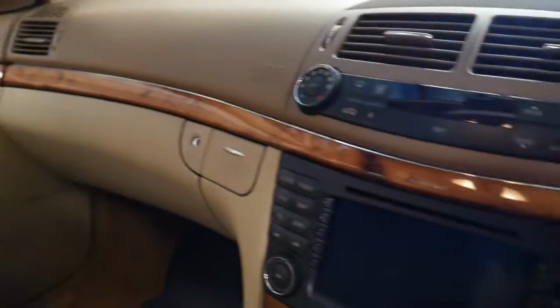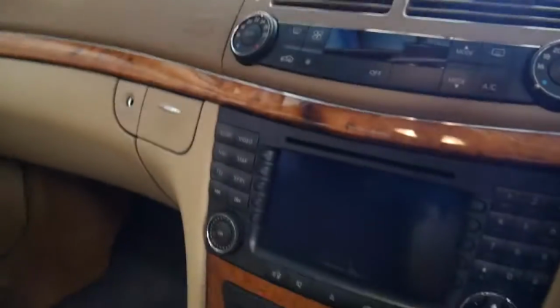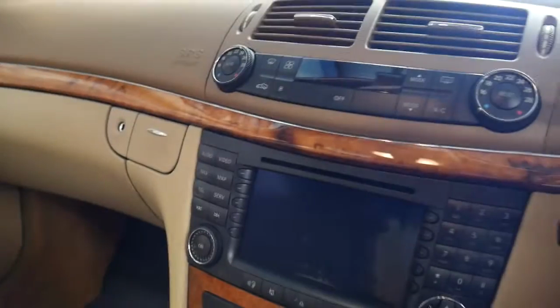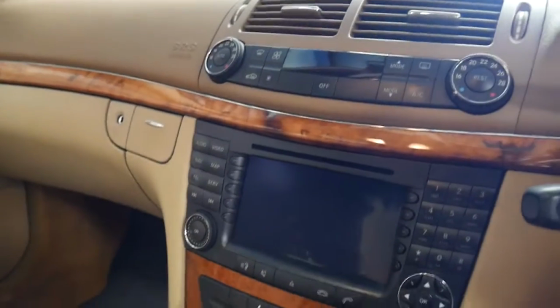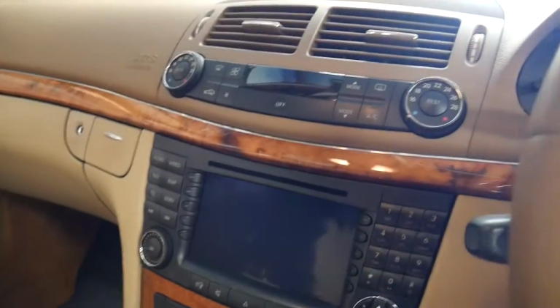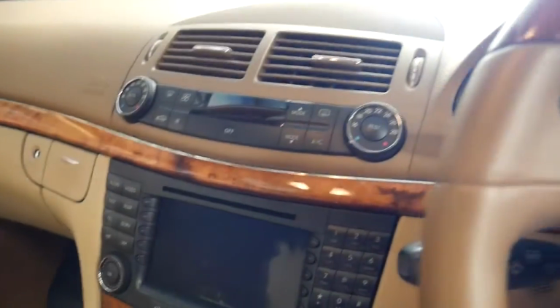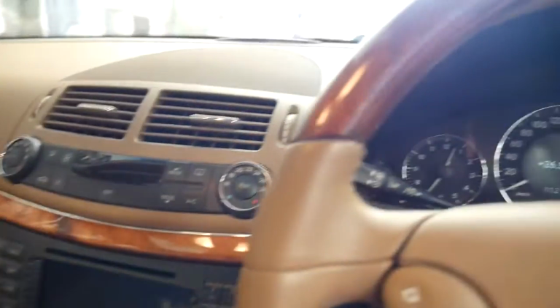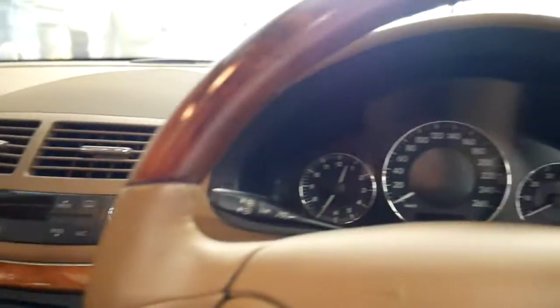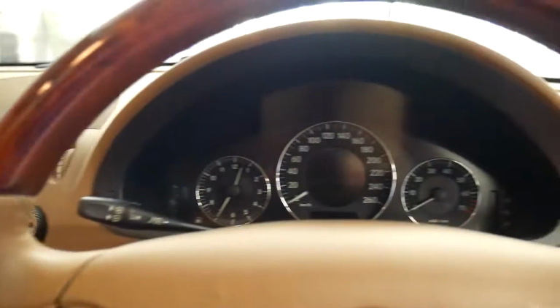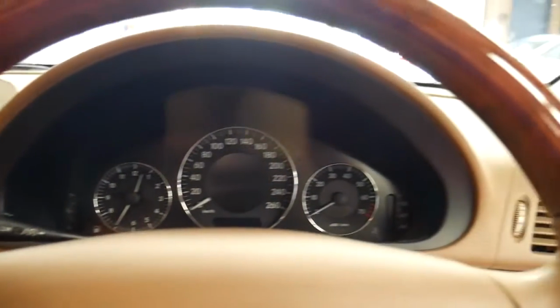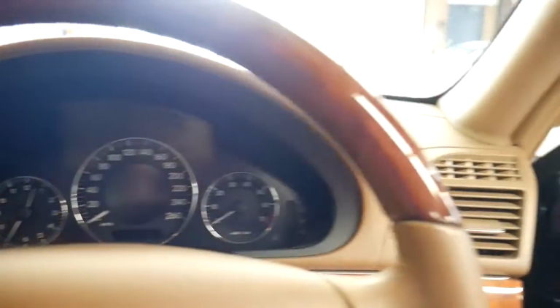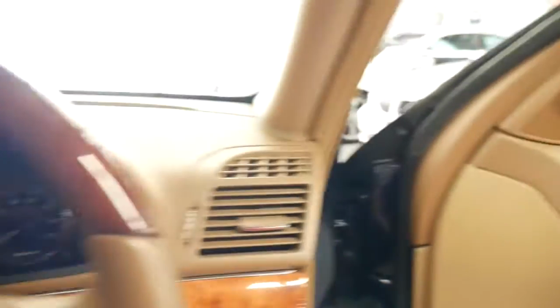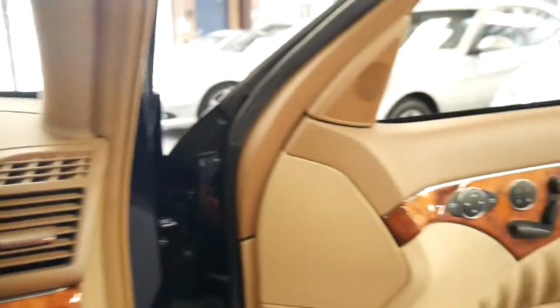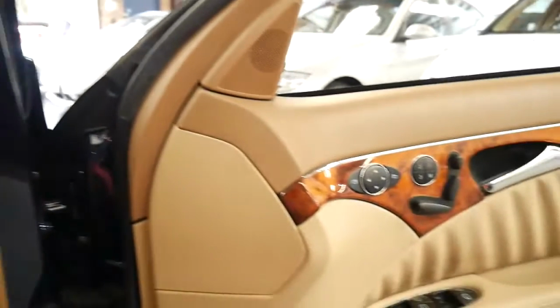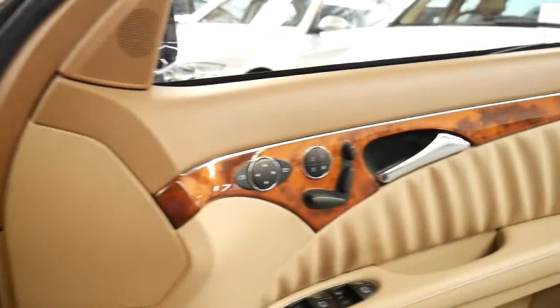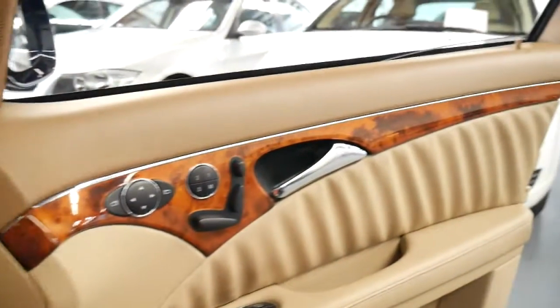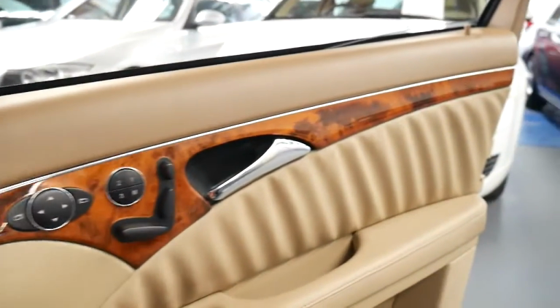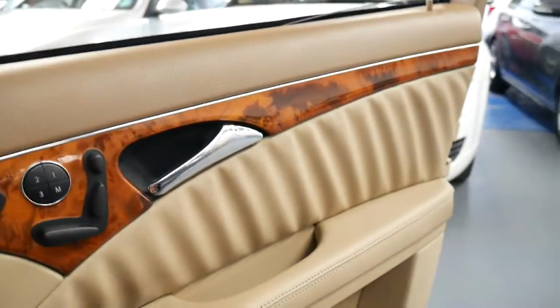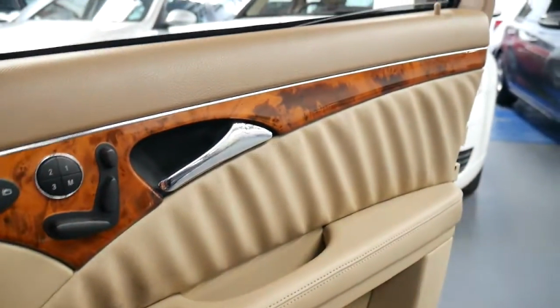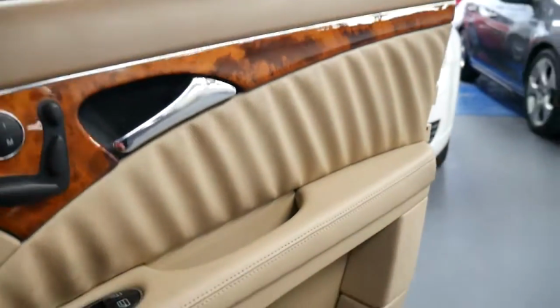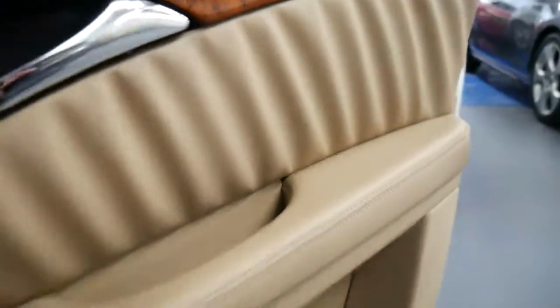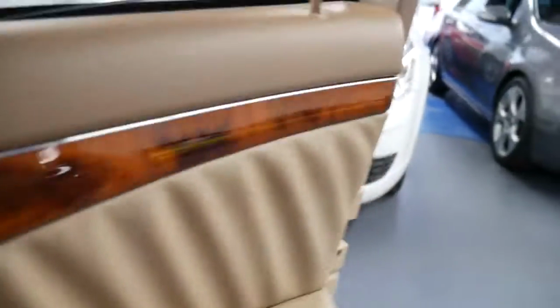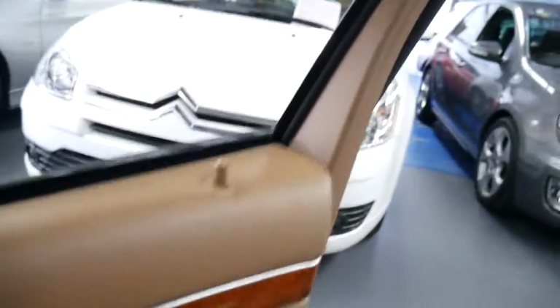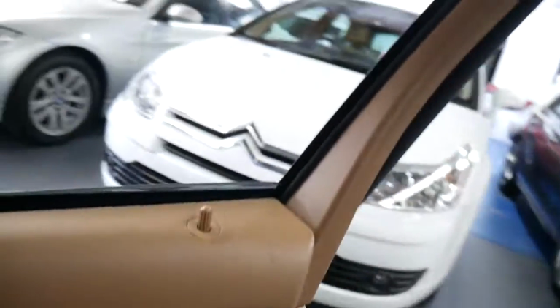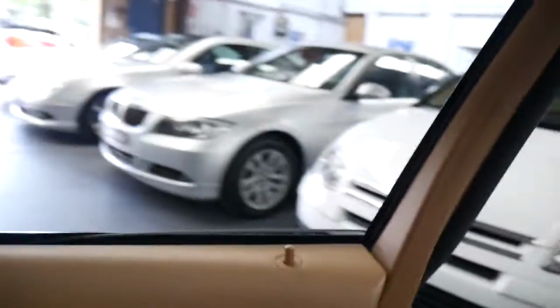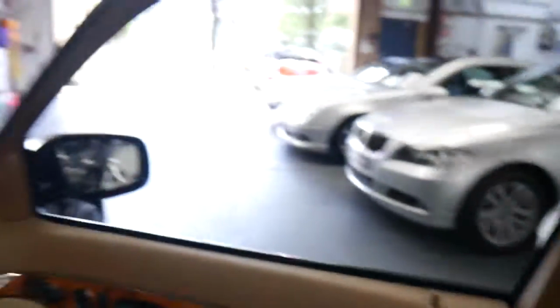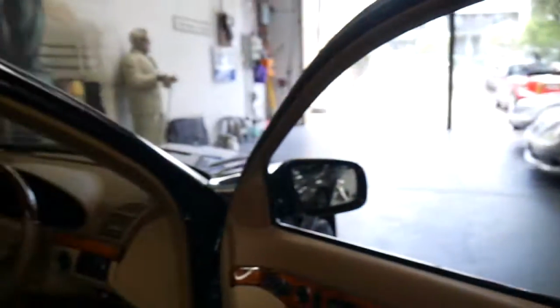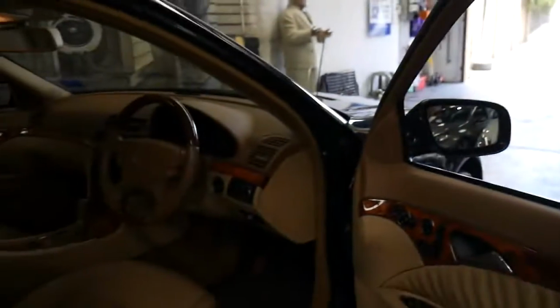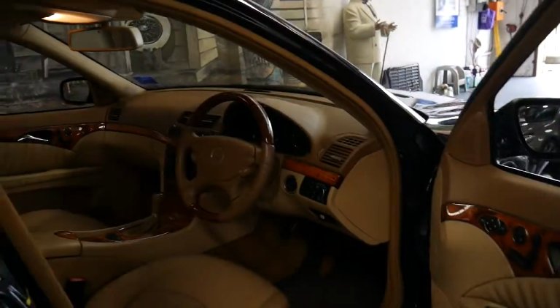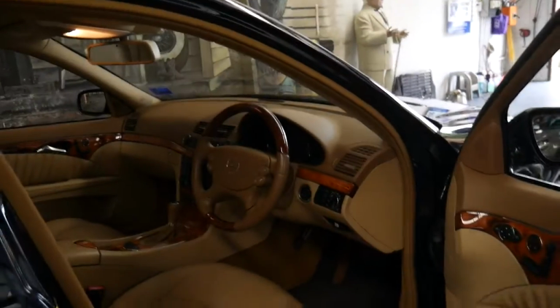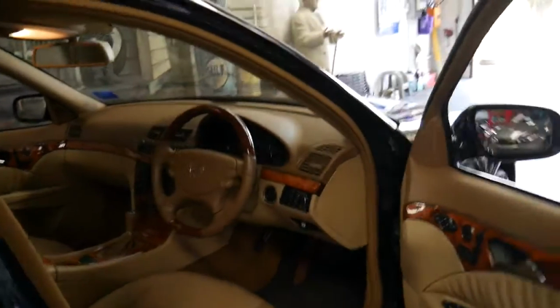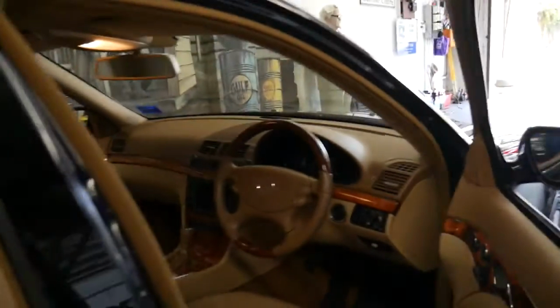It's got navigation, reverse camera, and it's also Bluetooth compatible. The E350 came with the three and a half litre V6 engine which delivers about 200 kilowatts of power.